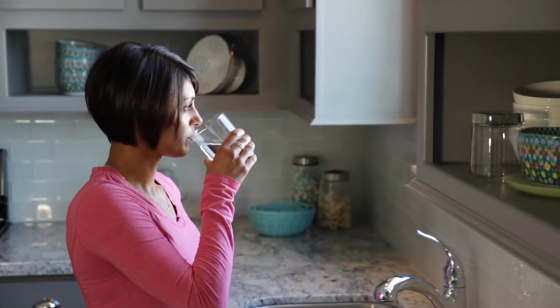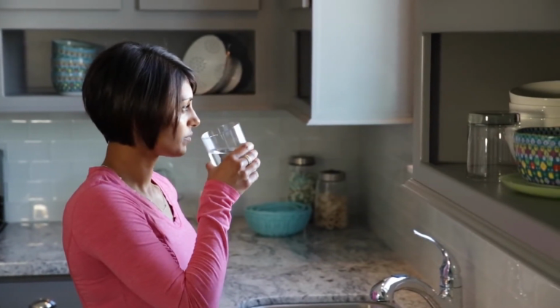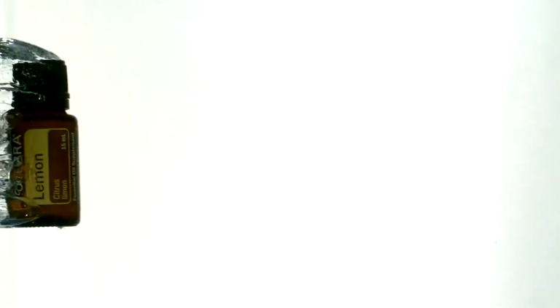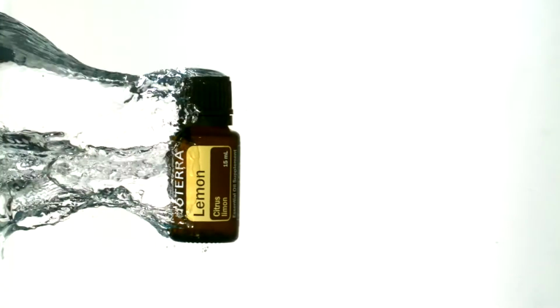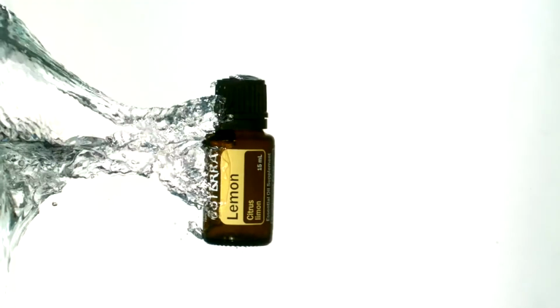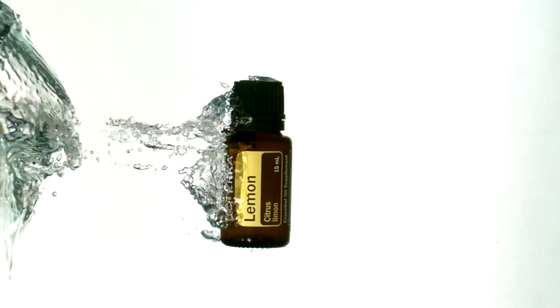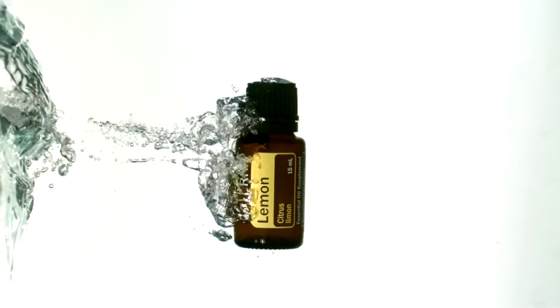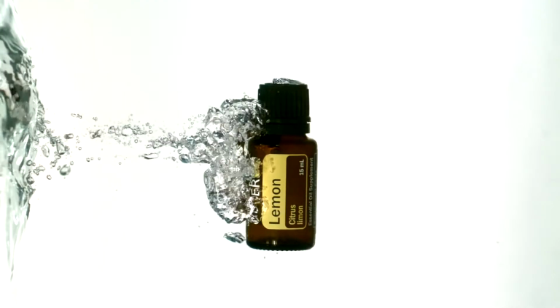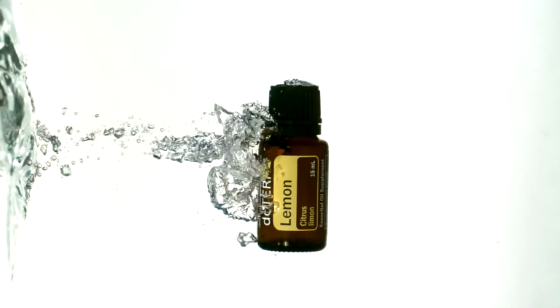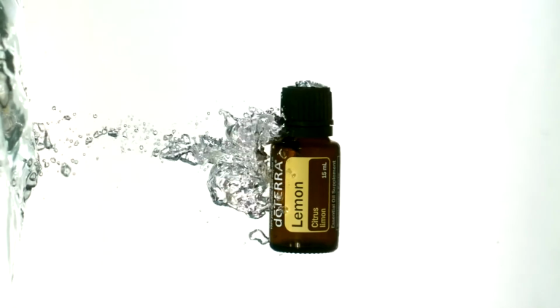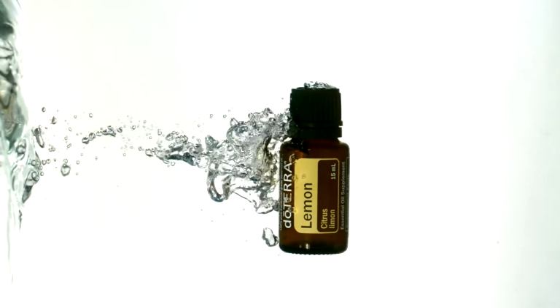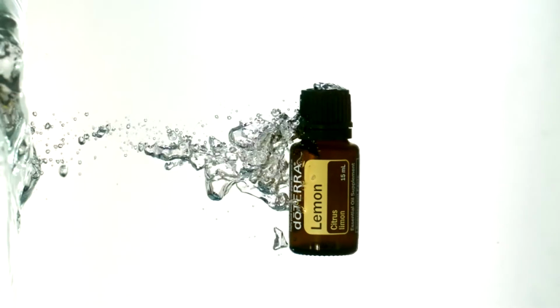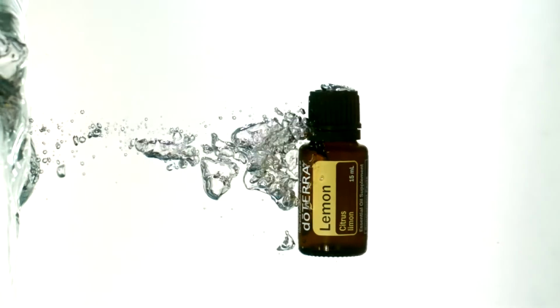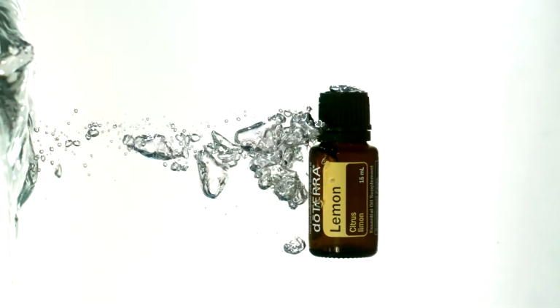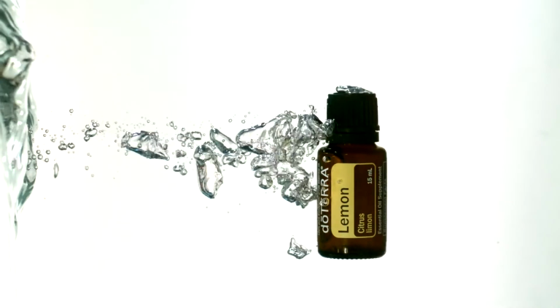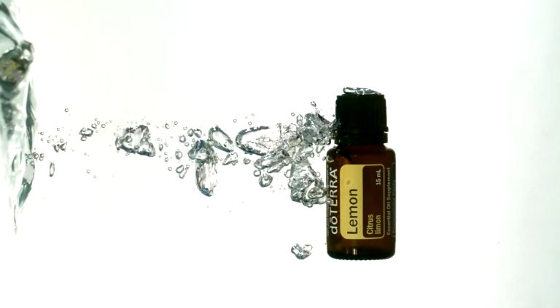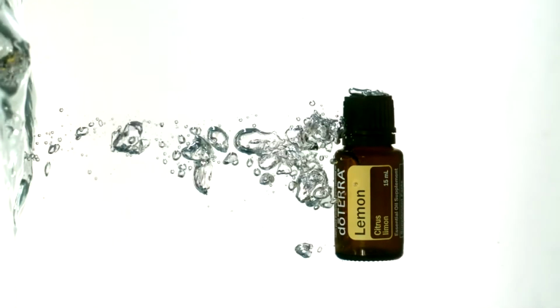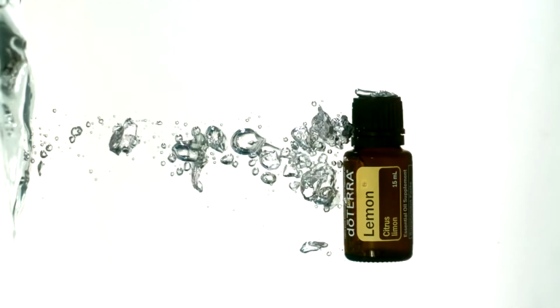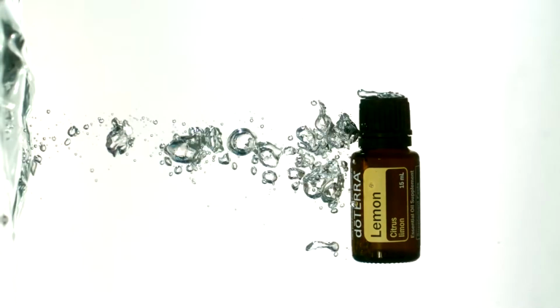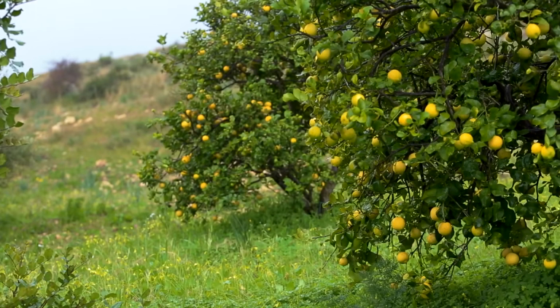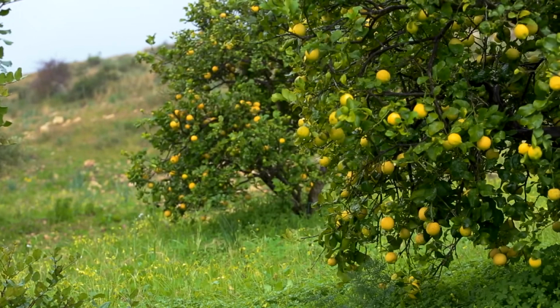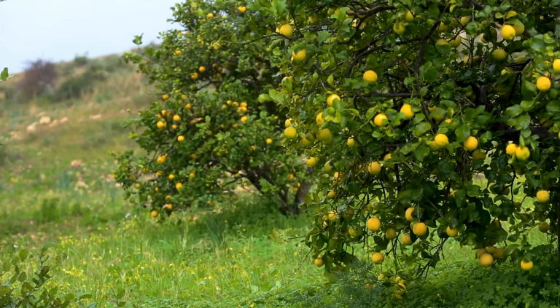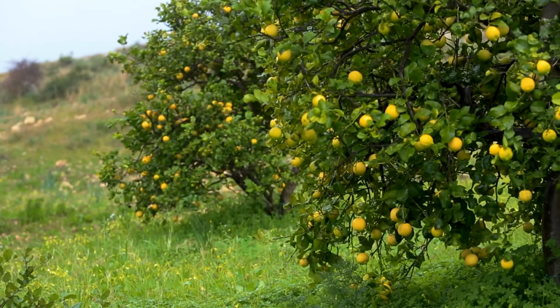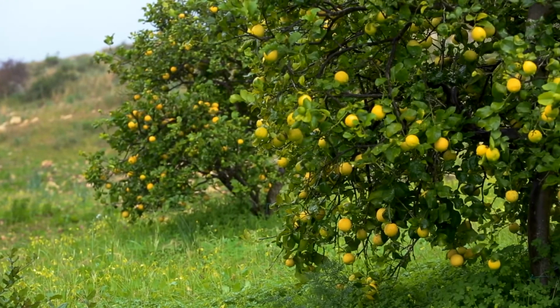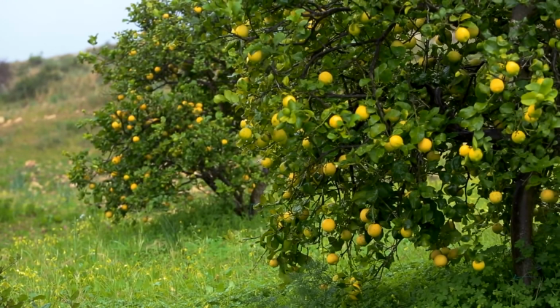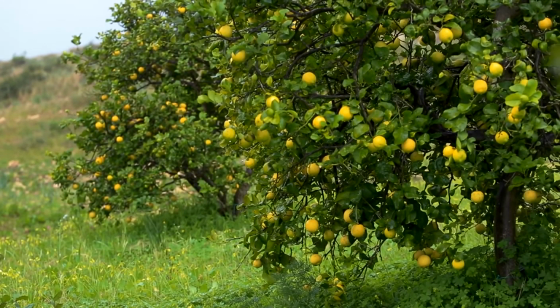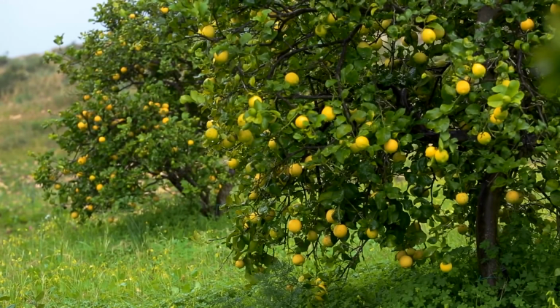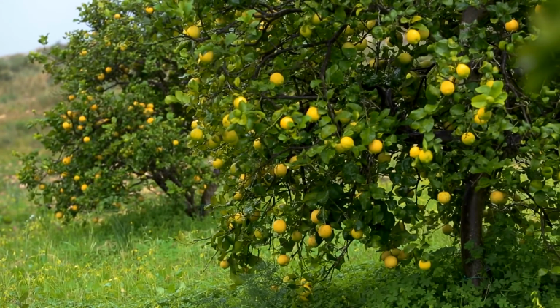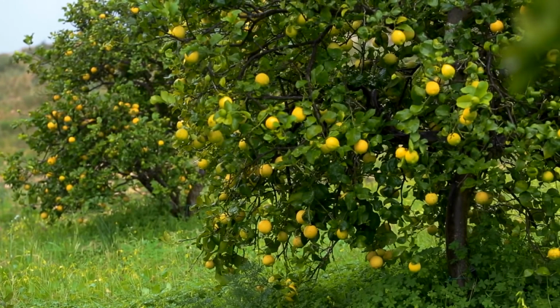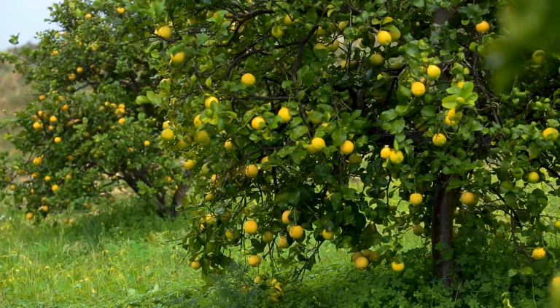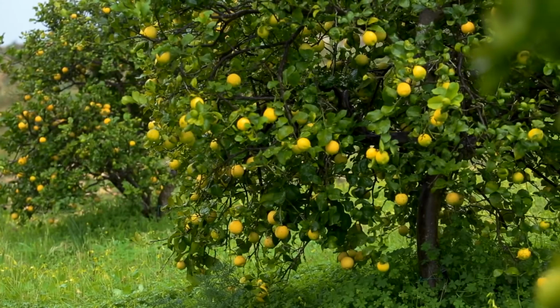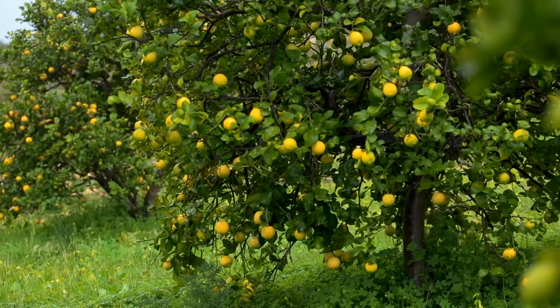Lemon is also a powerful antioxidant that can help ward off free radicals. When taken internally, lemon provides cleansing and digestive benefits. Lemon can also be used to soothe an irritated throat and to support healthy respiratory function.